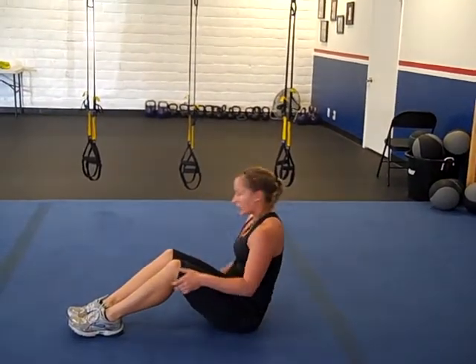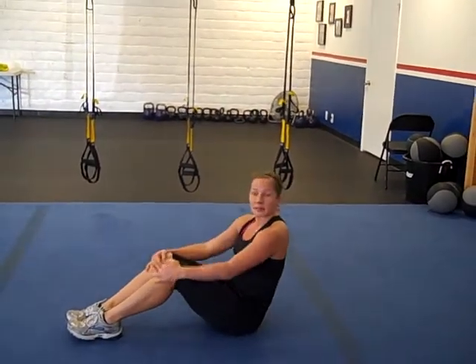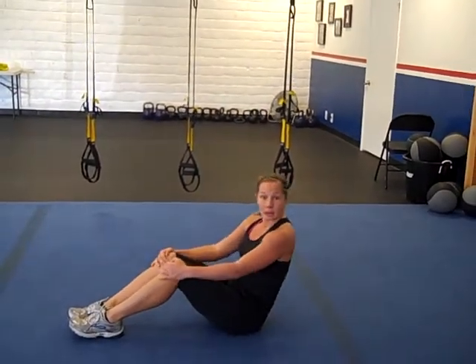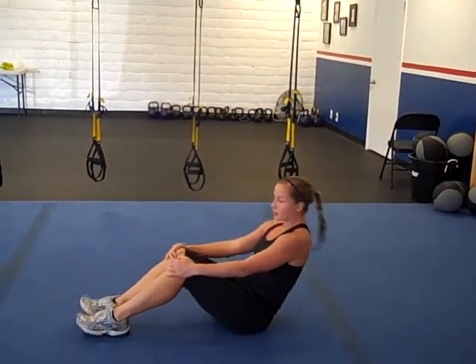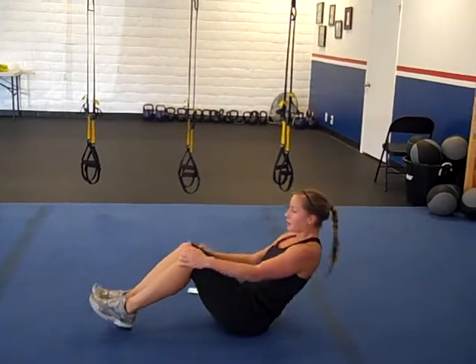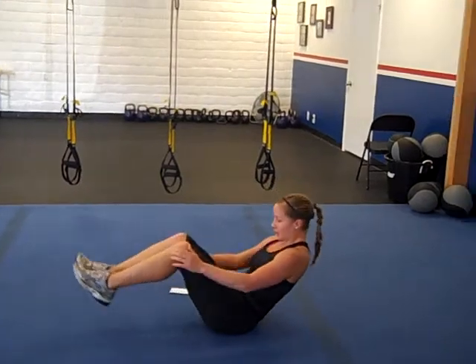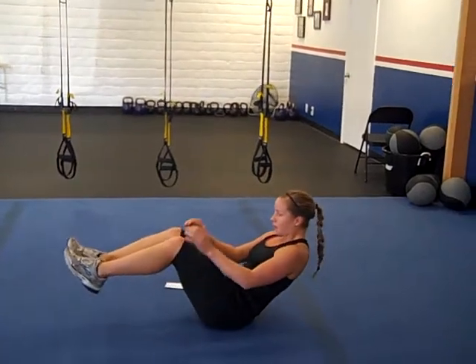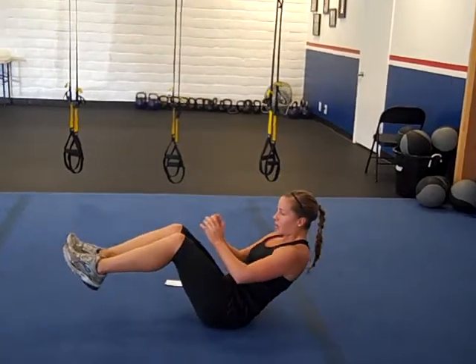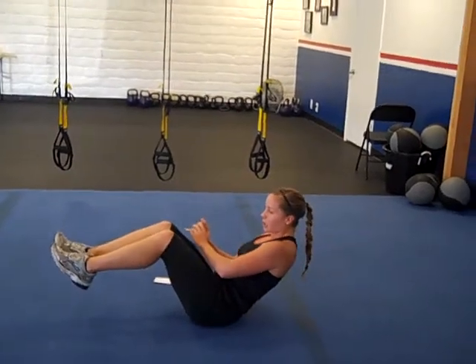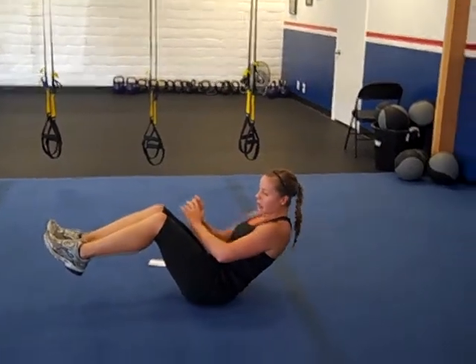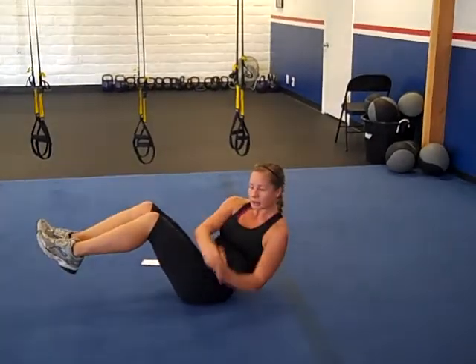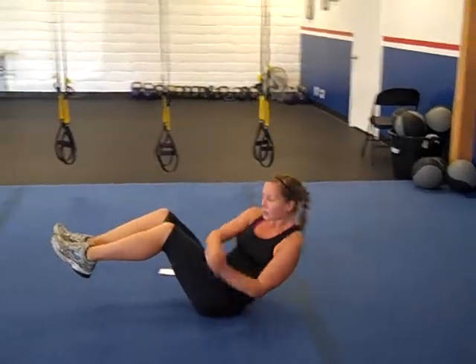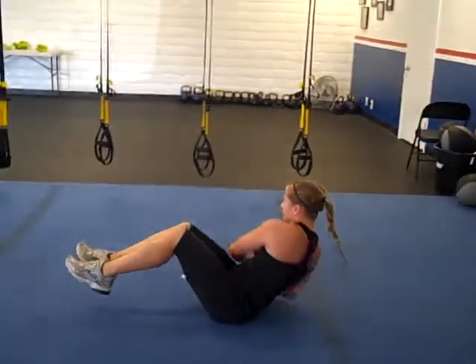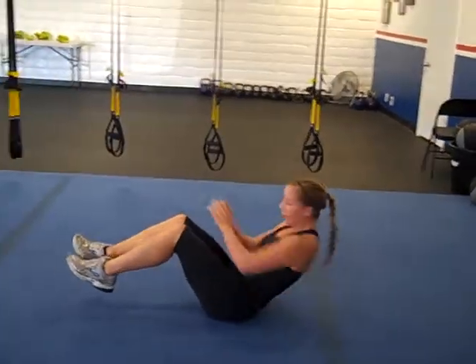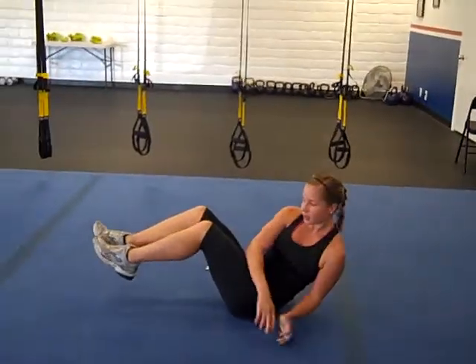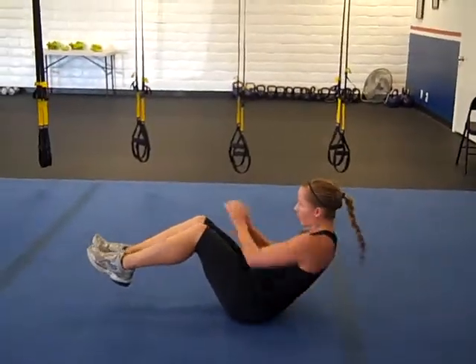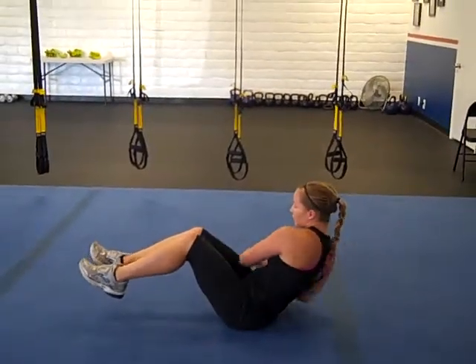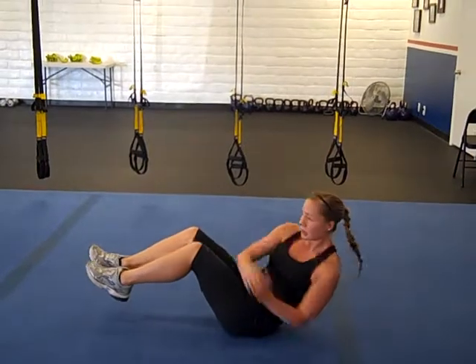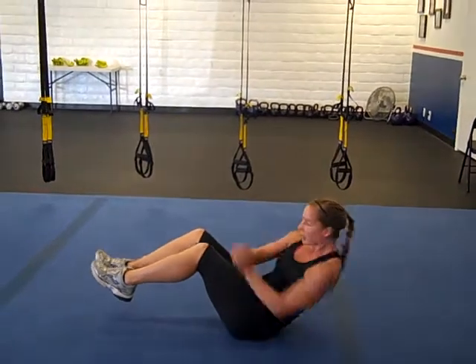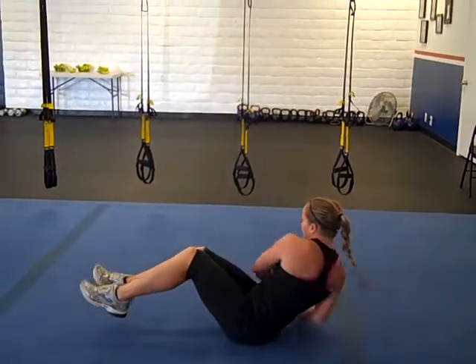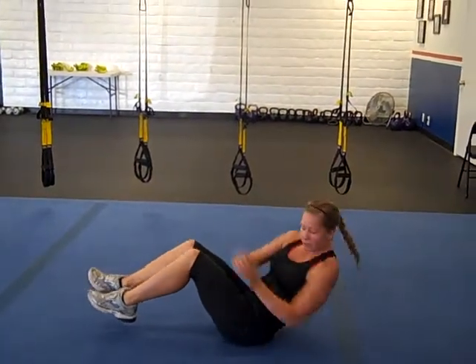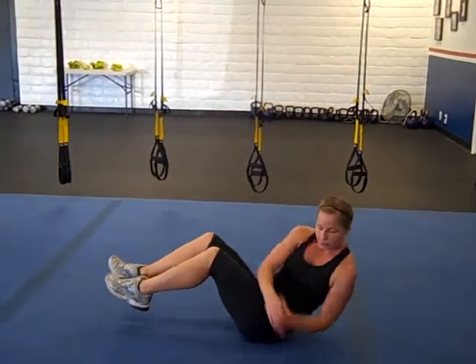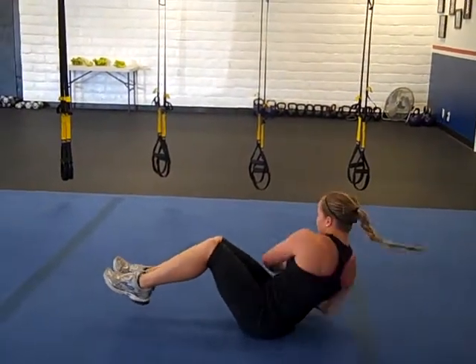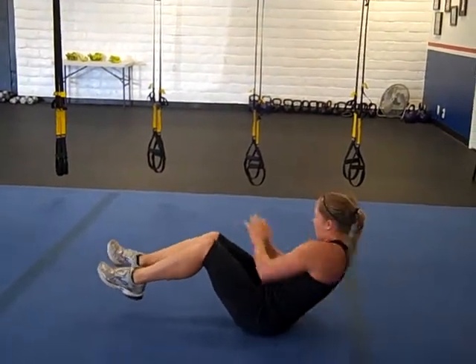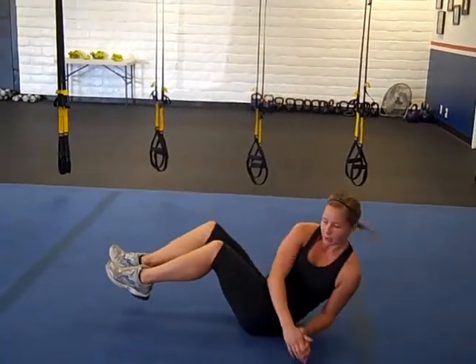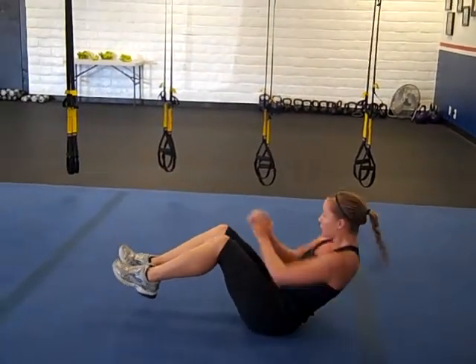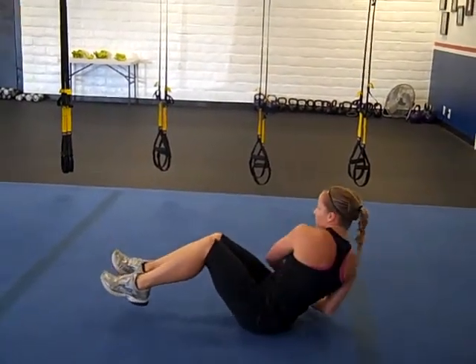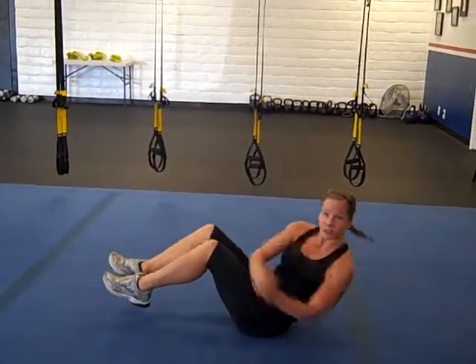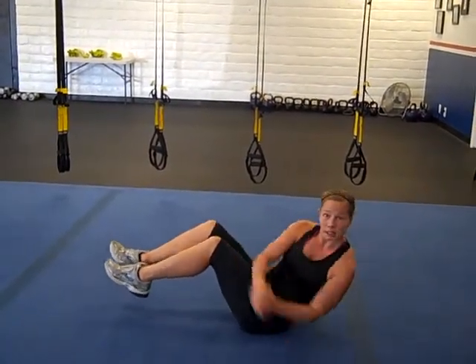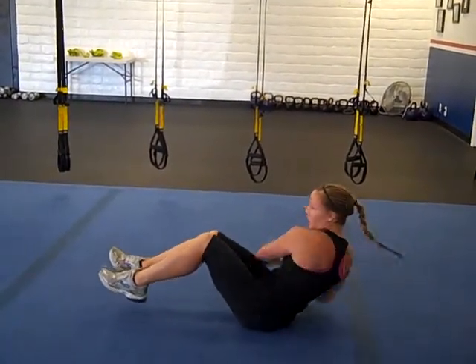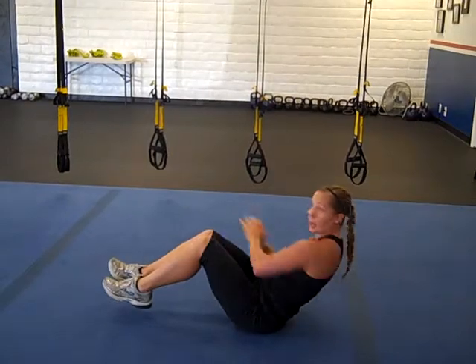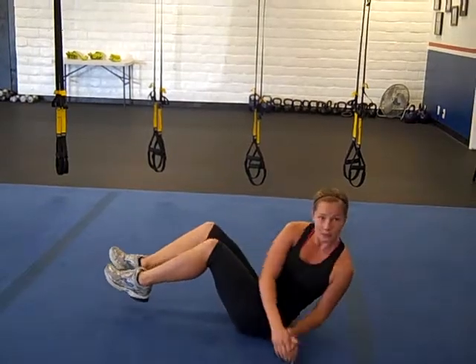Then we have side winders. Back here on the ground, legs off the ground, going back and forth to each side. 100 reps, and each side counts as one.